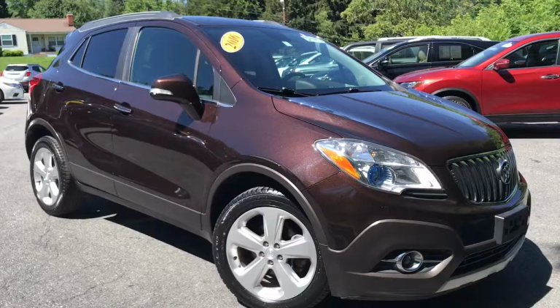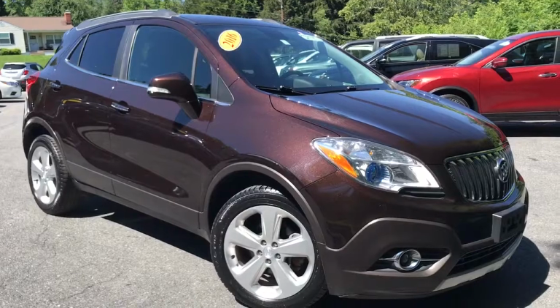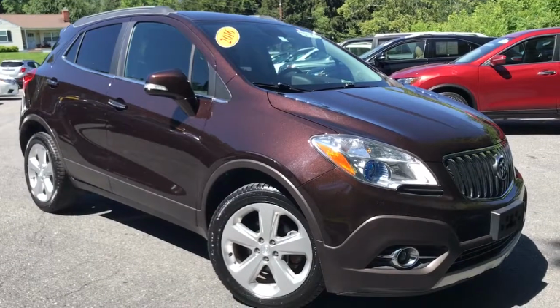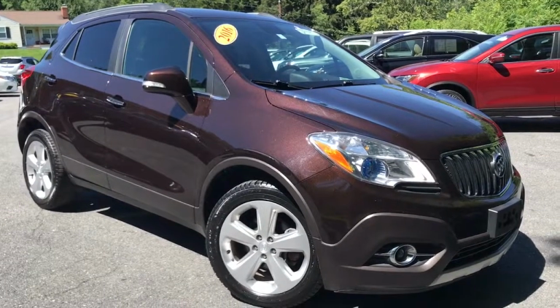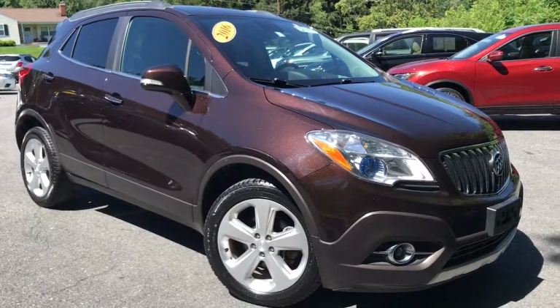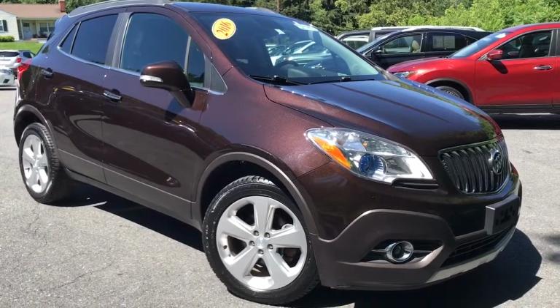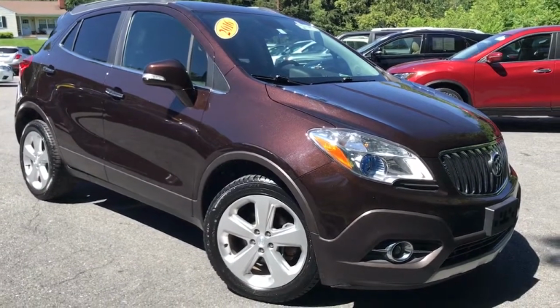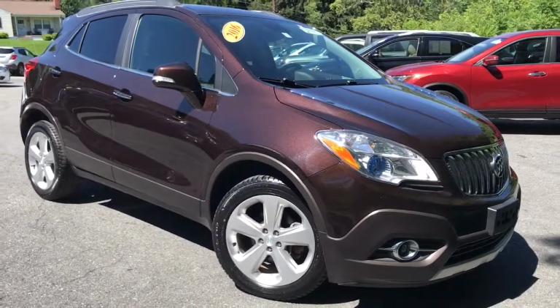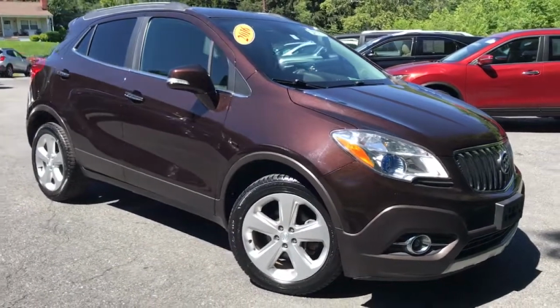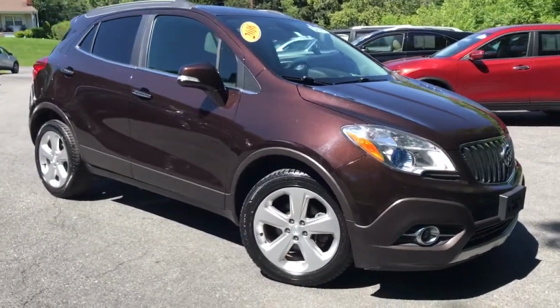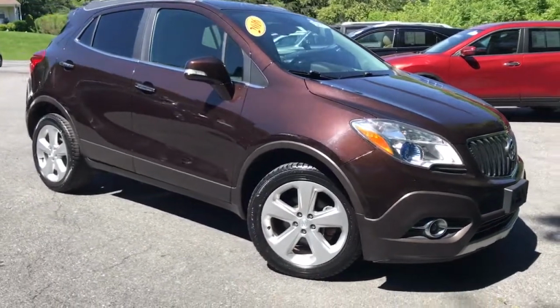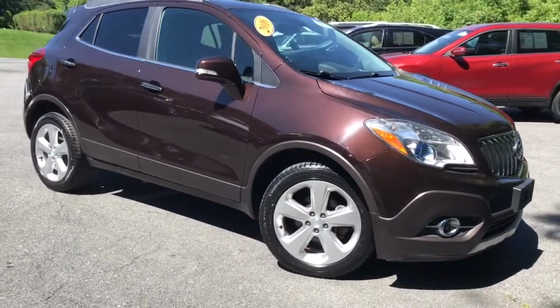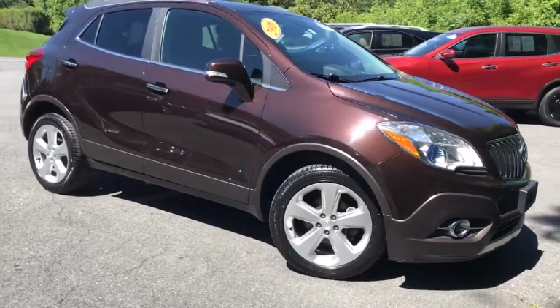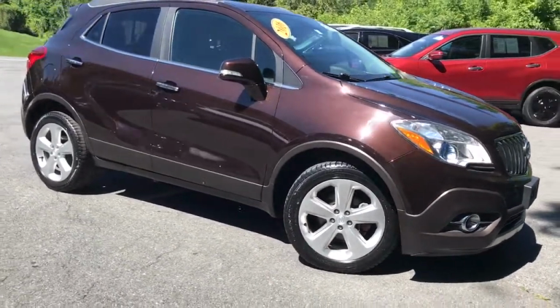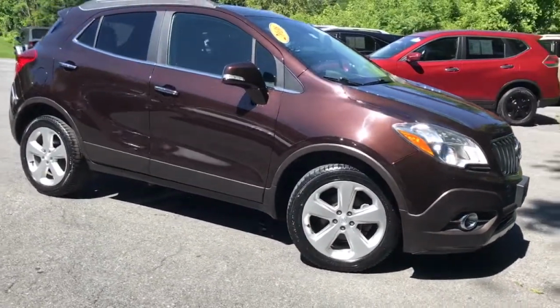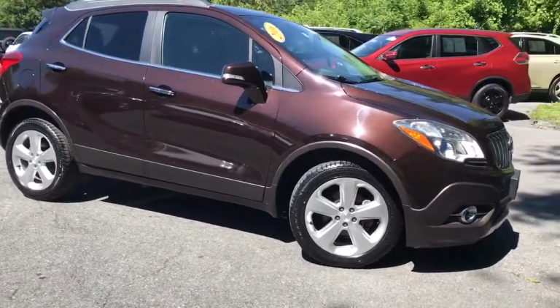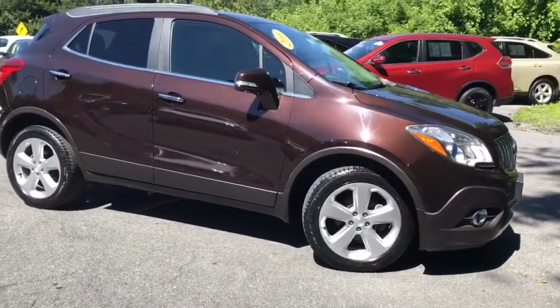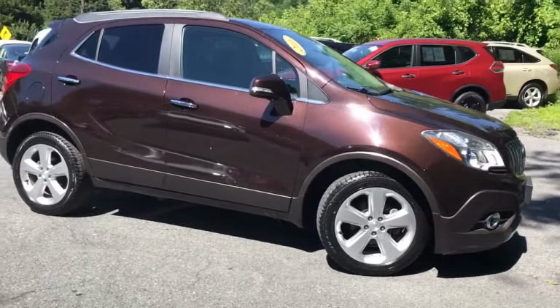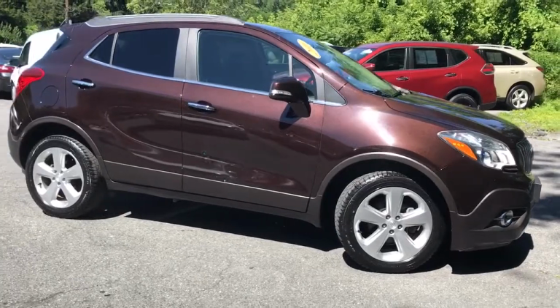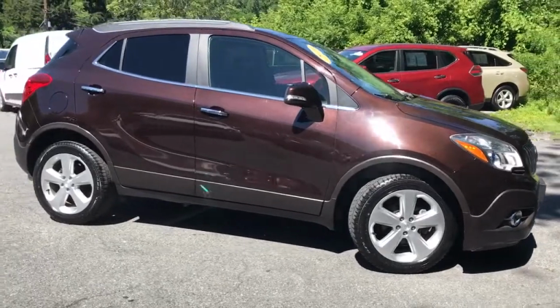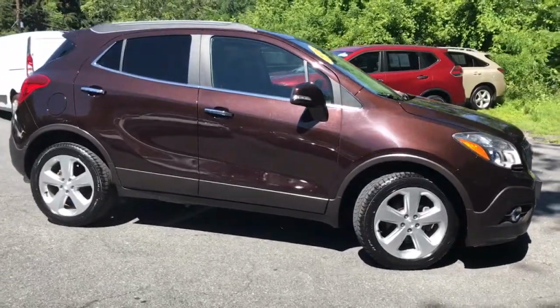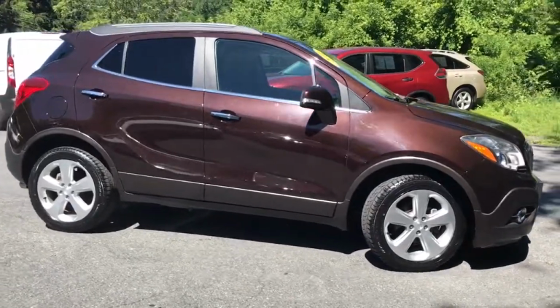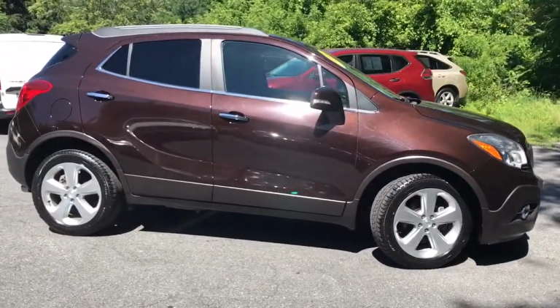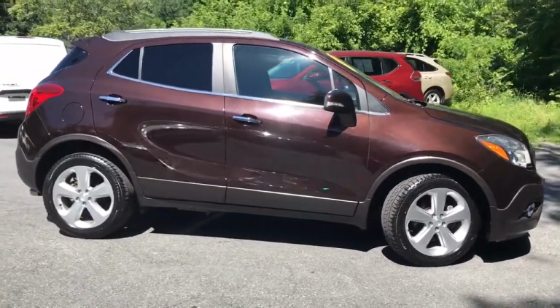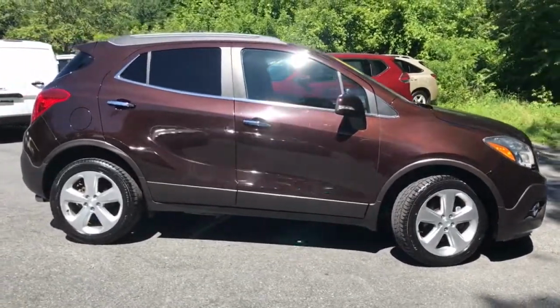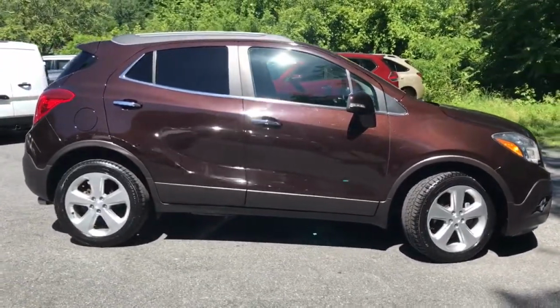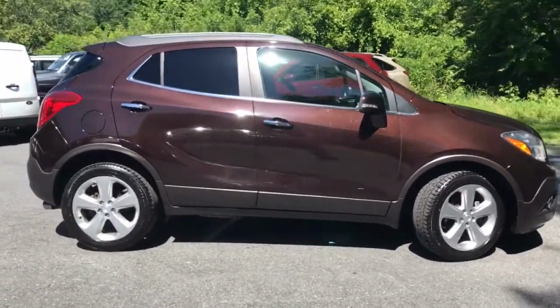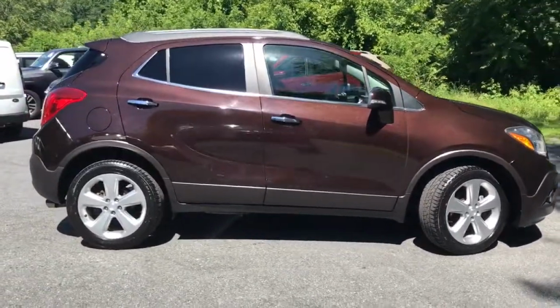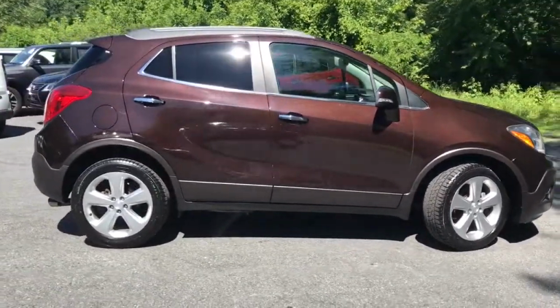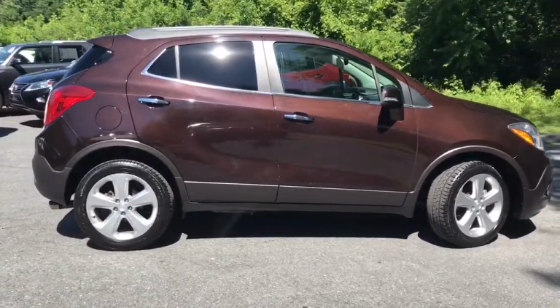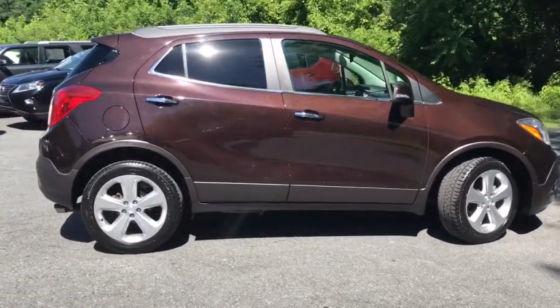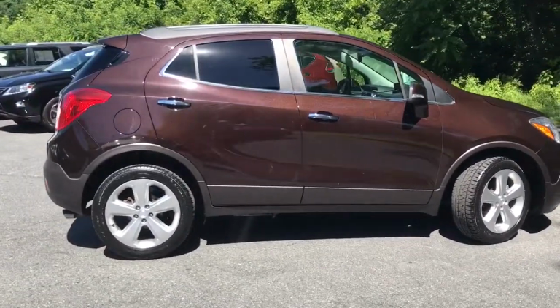You will be amazed by this 2016 Buick Encore. With less than 60,000 miles on the odometer, this vehicle provides excellent value.